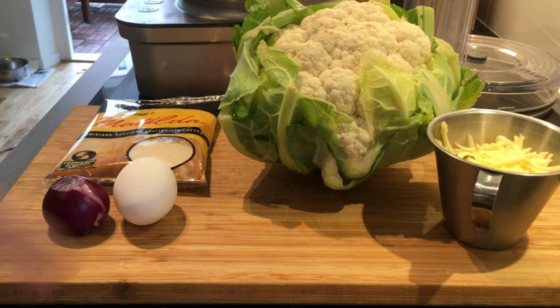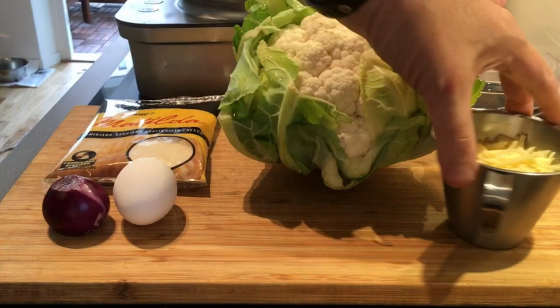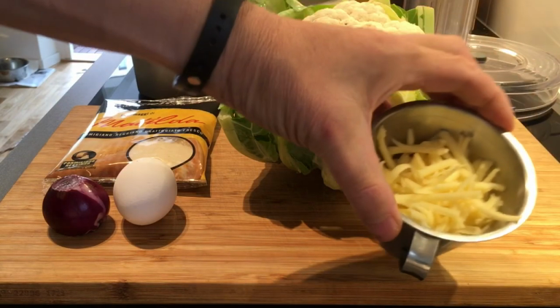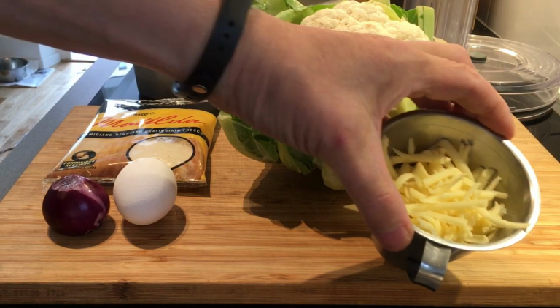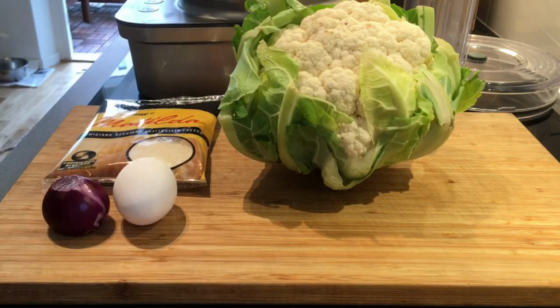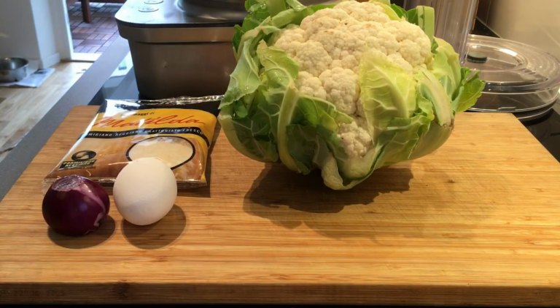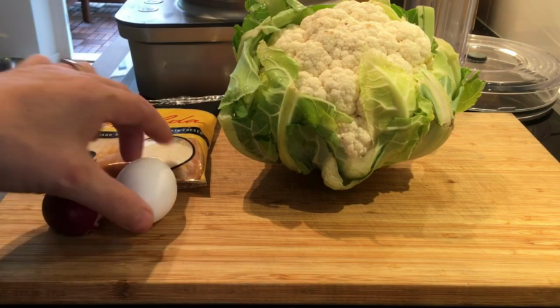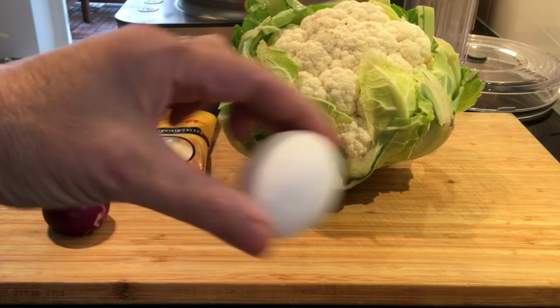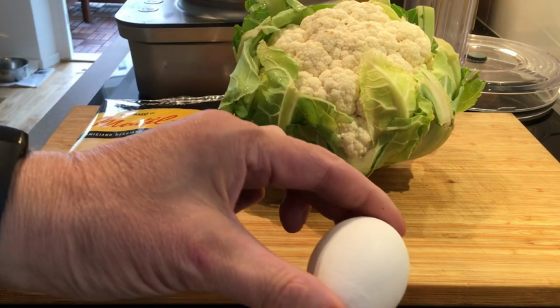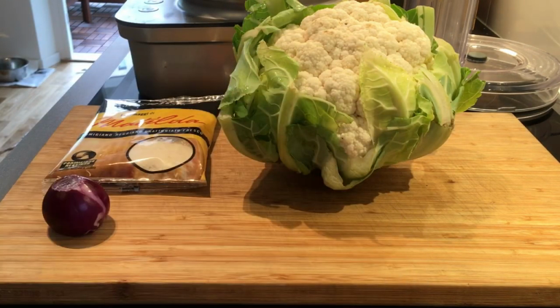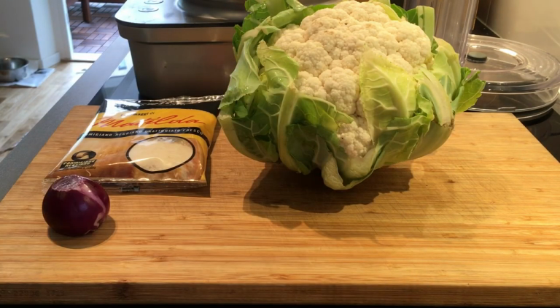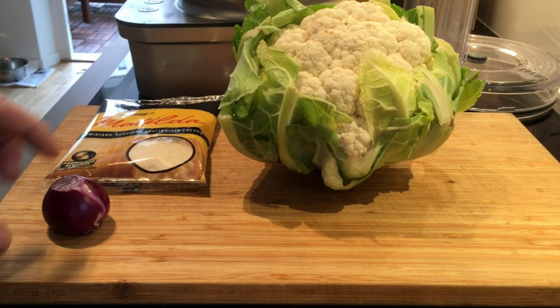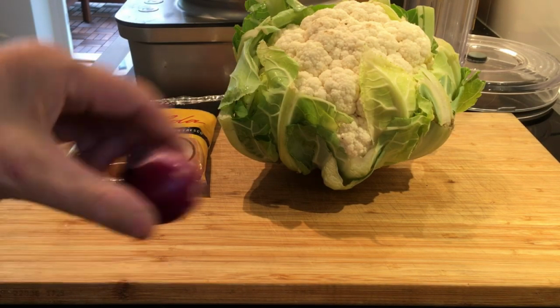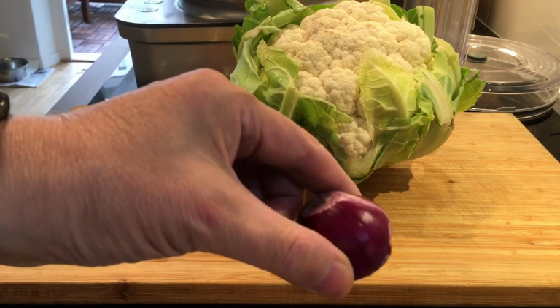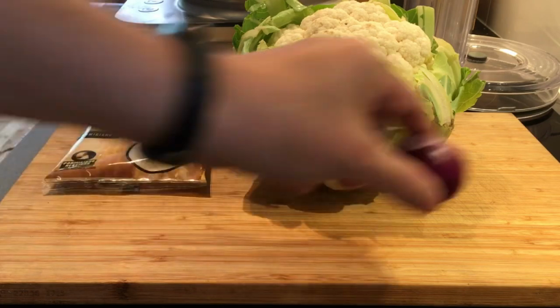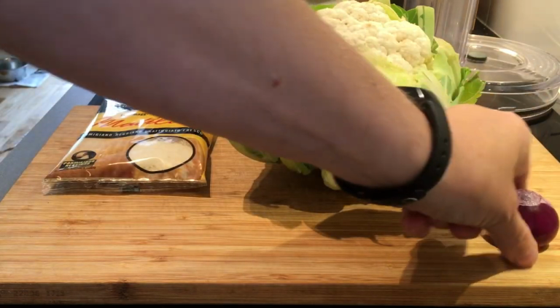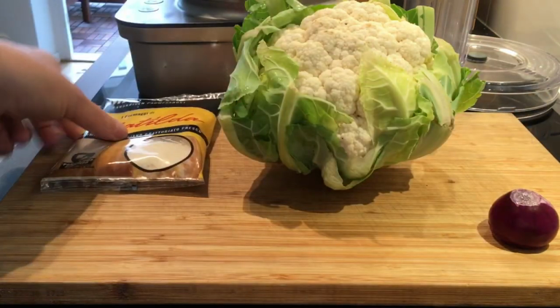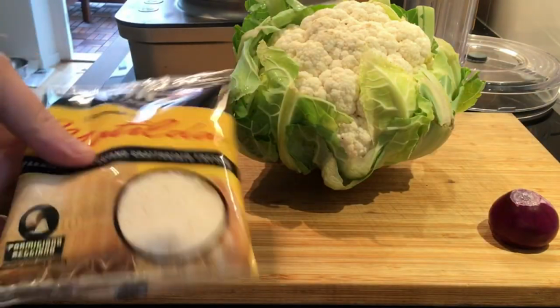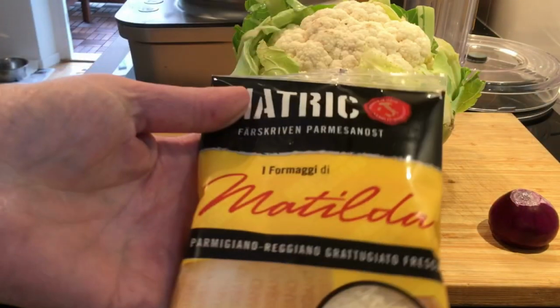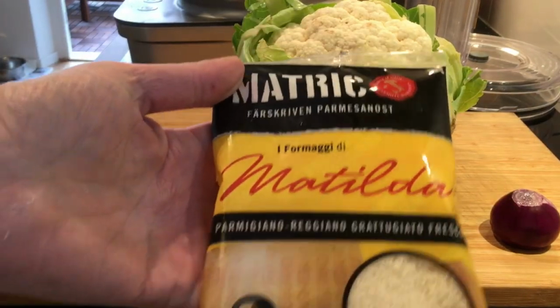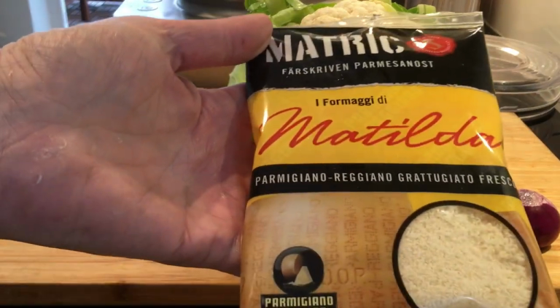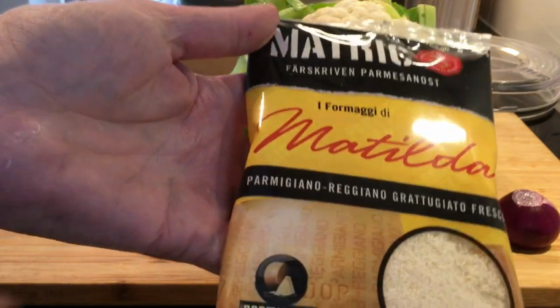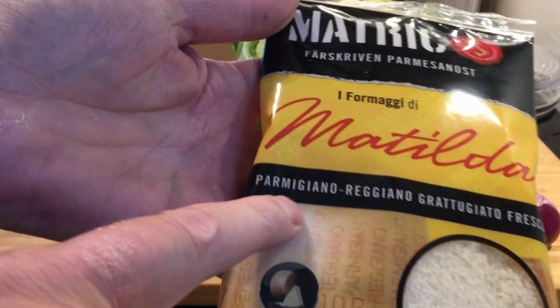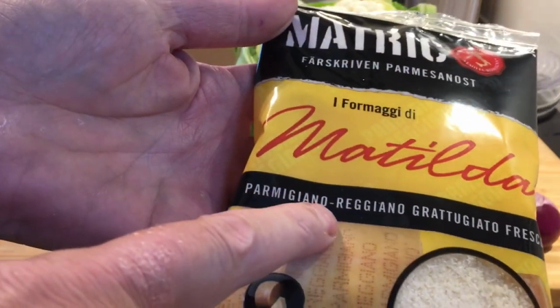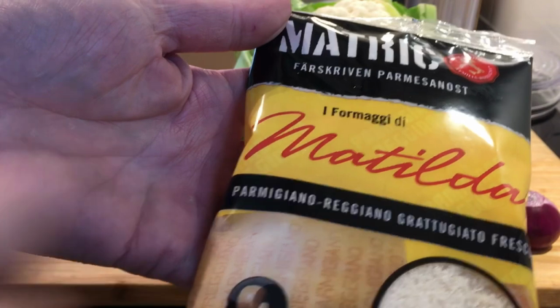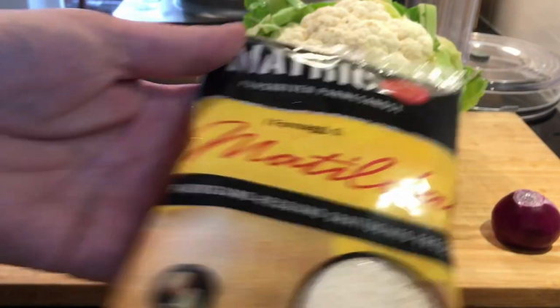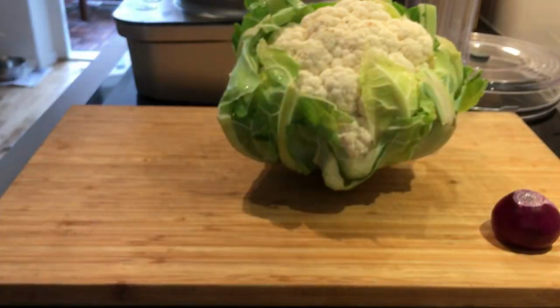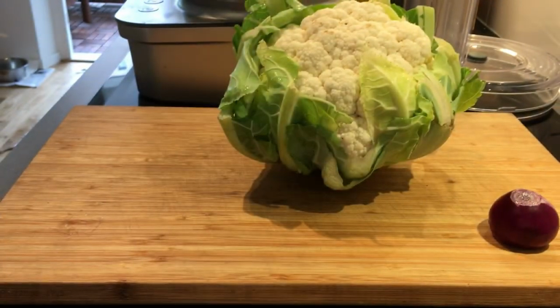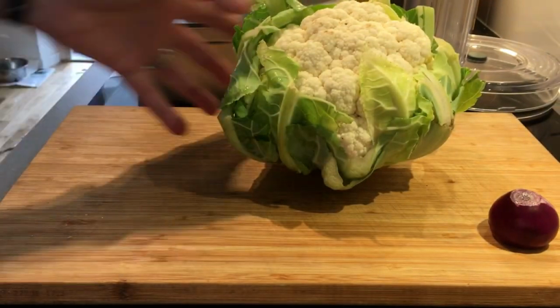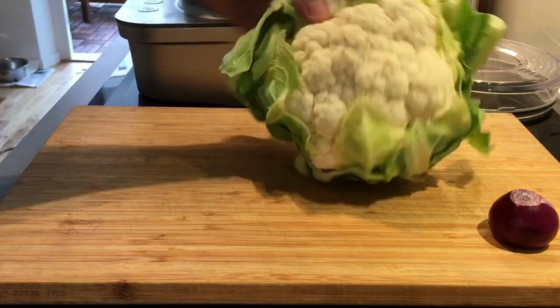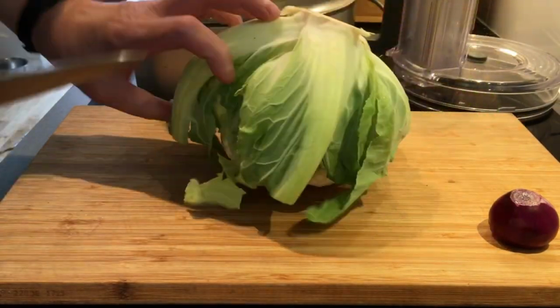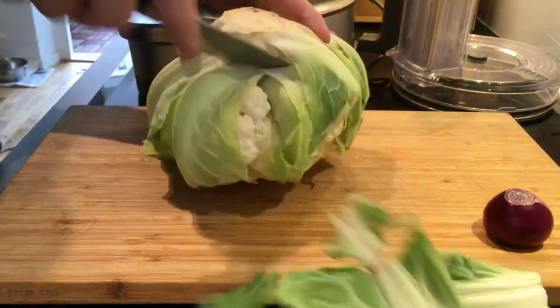So we need 2 thirds of a cup of grated cheese, sharp cheddar, one egg, half a small onion, doesn't need much, and then half a cup of parmigiano reggiano grated cheese. It needs to be that right kind.